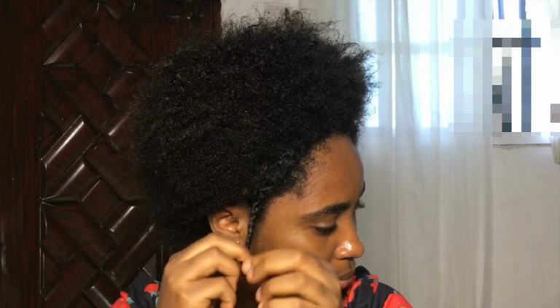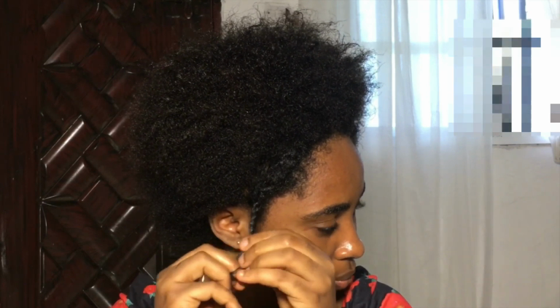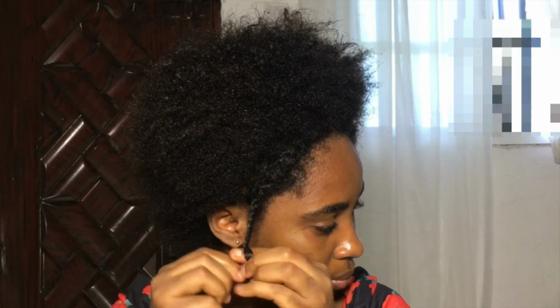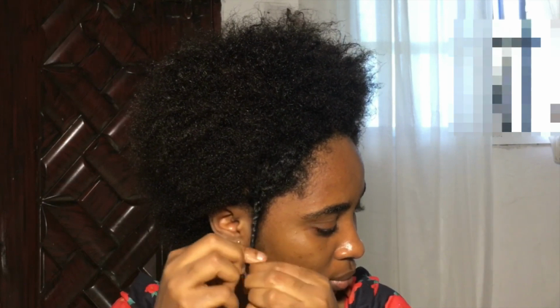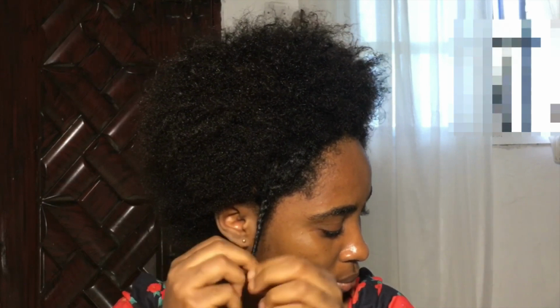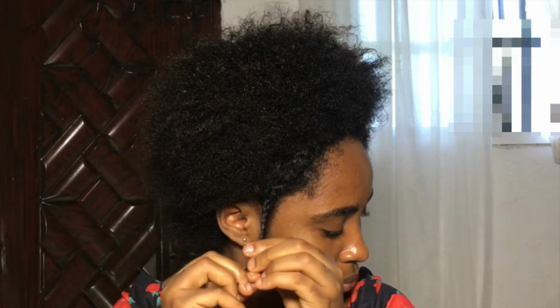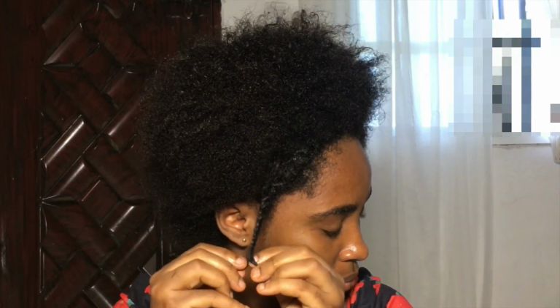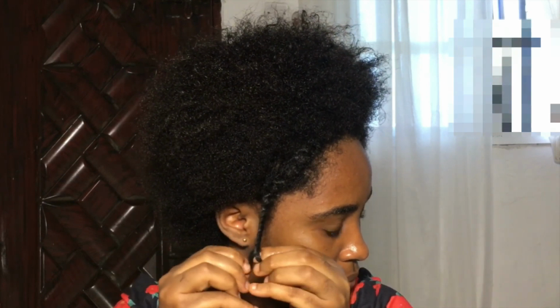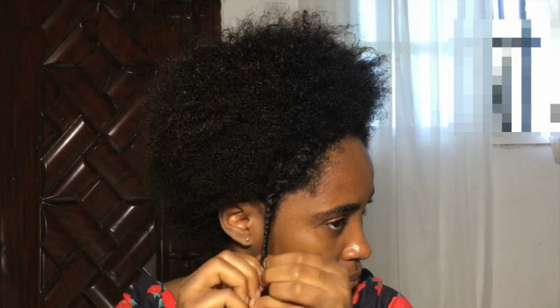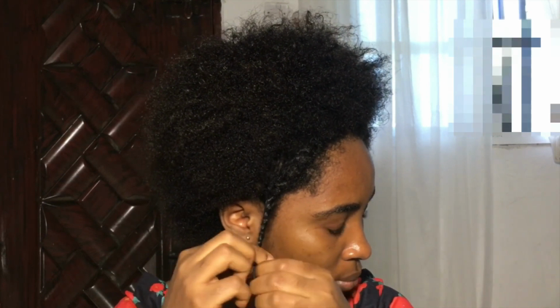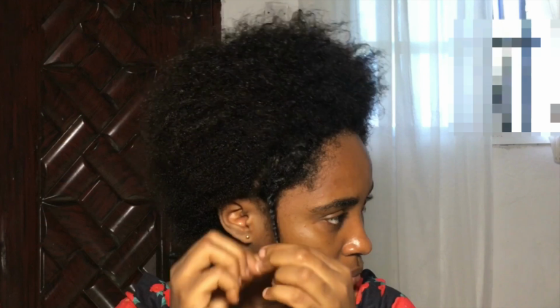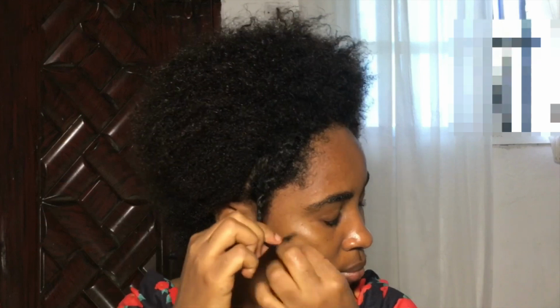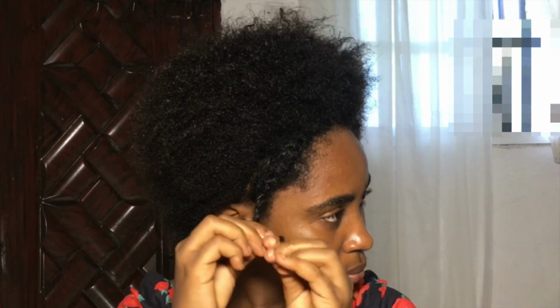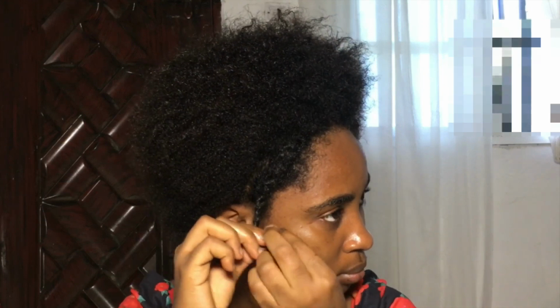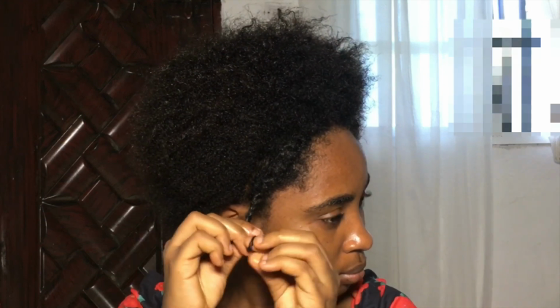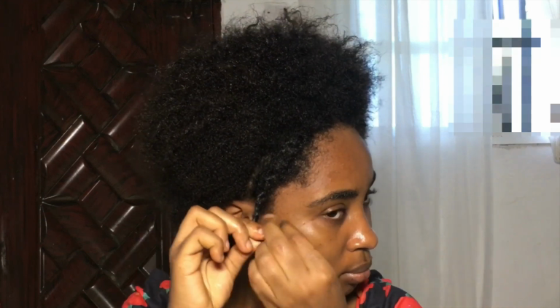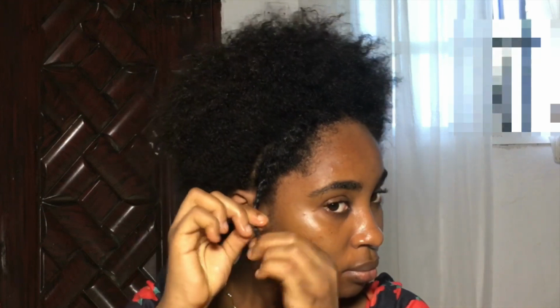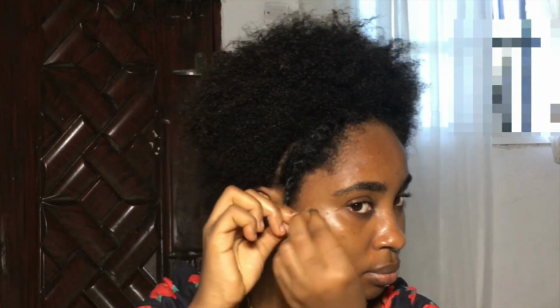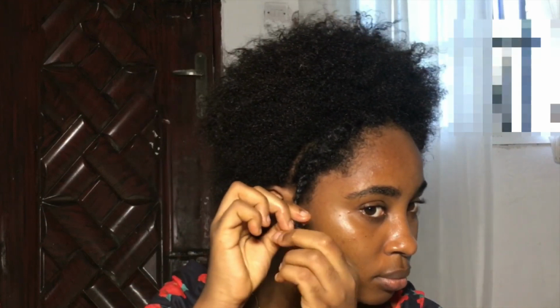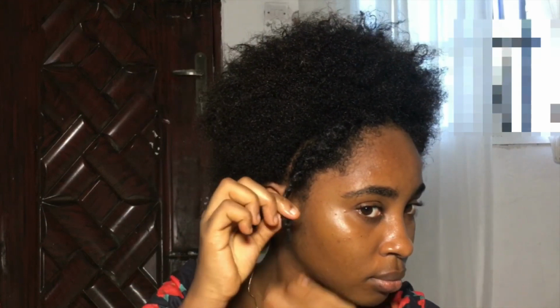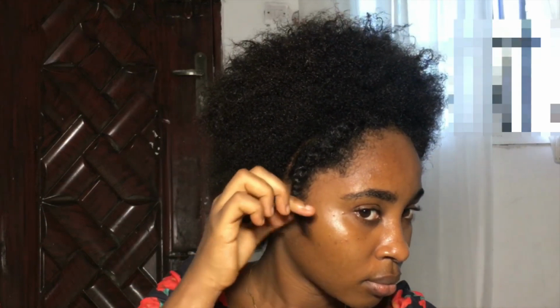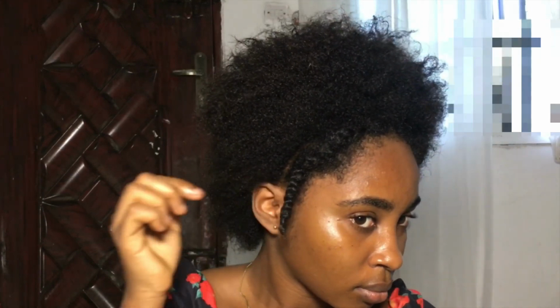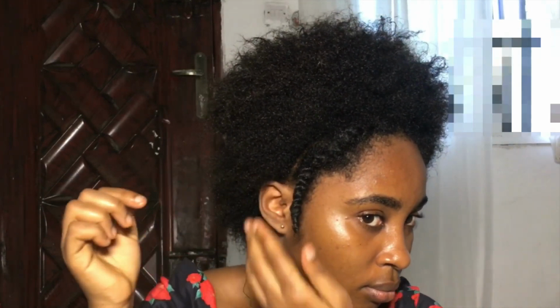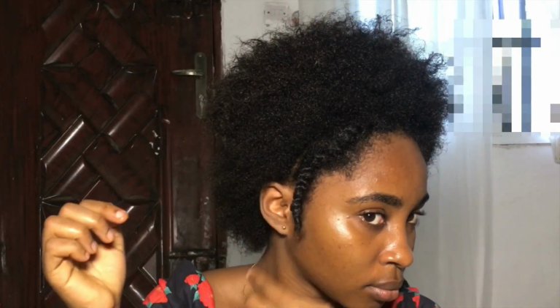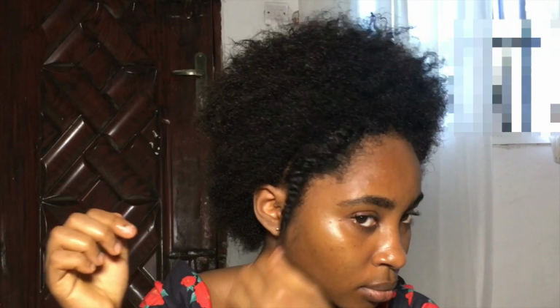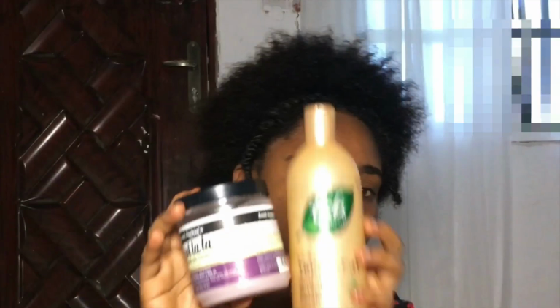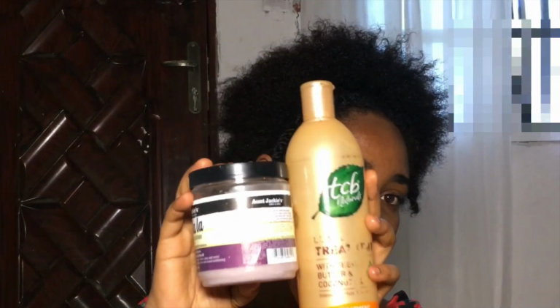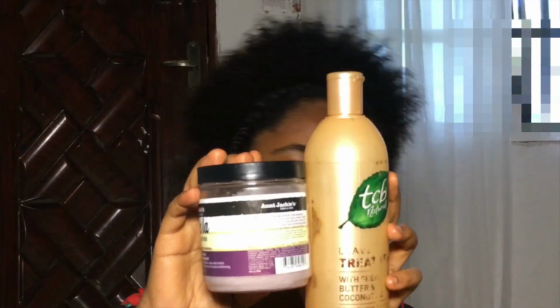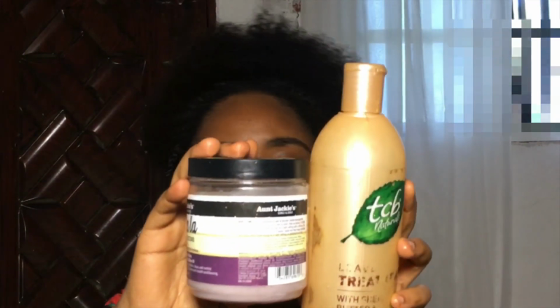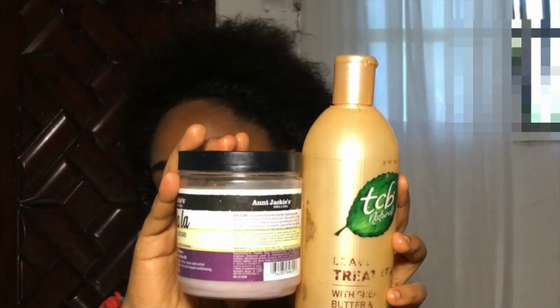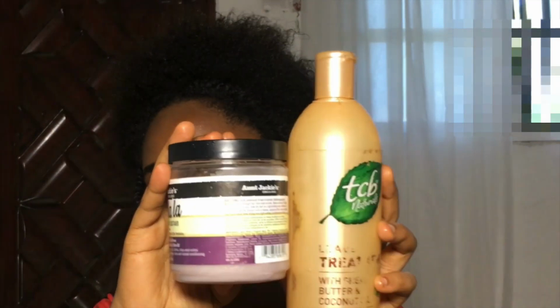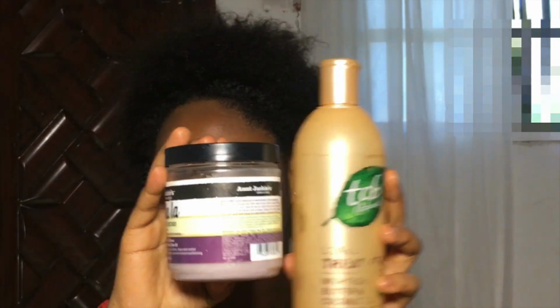I took down my mini twists about one week ago, and right now I started to wear my hair out a little bit to give my hair some space before I put it in a protective style again.